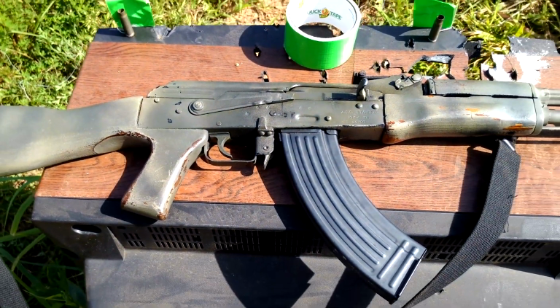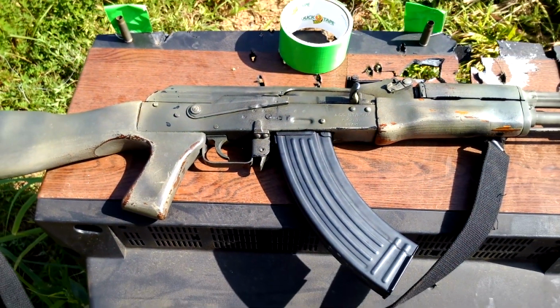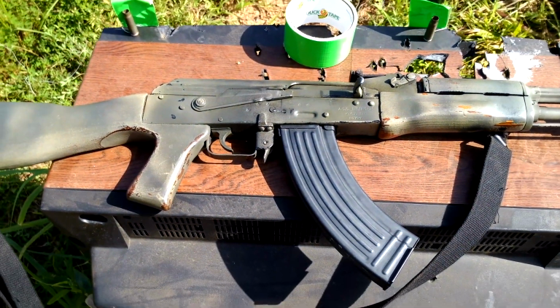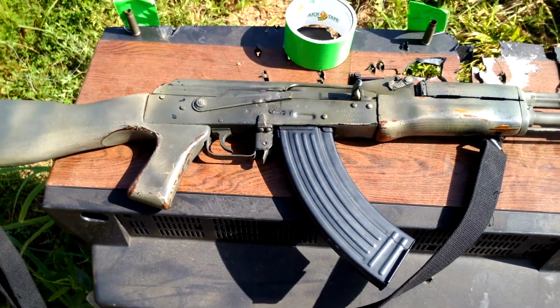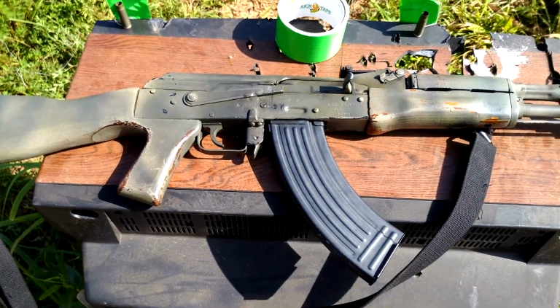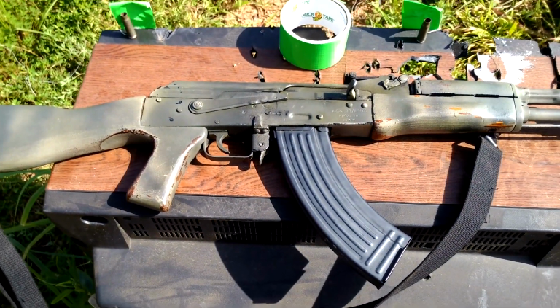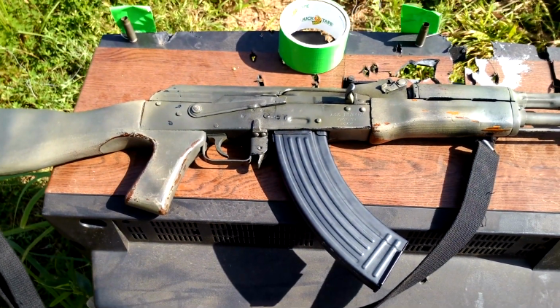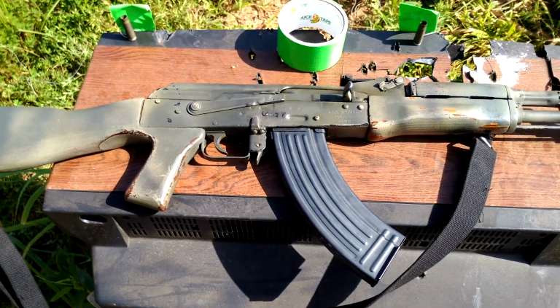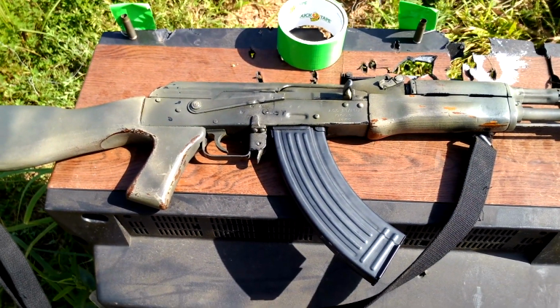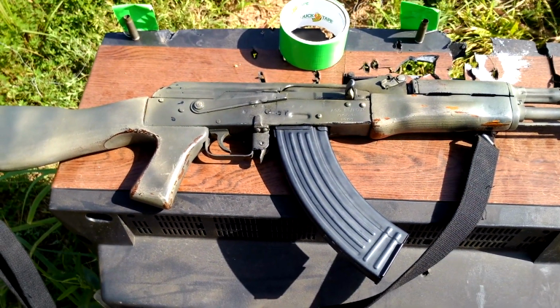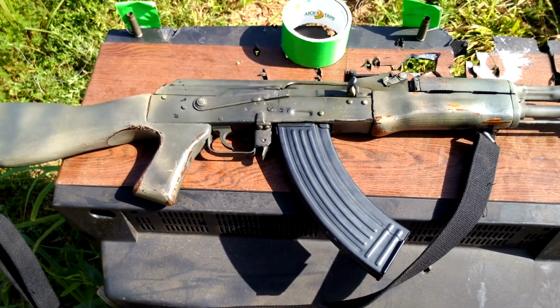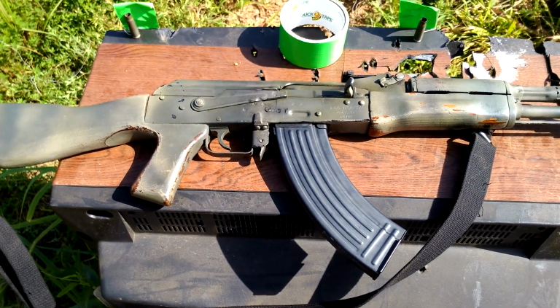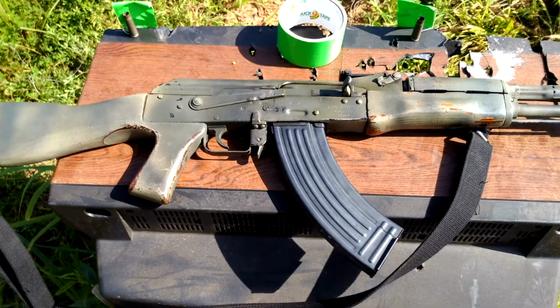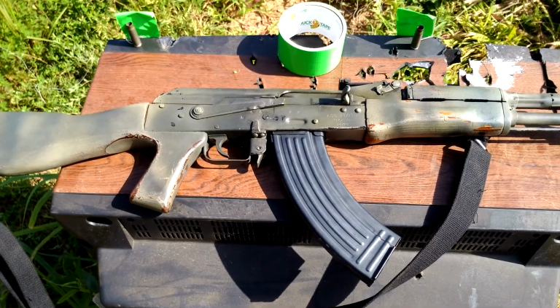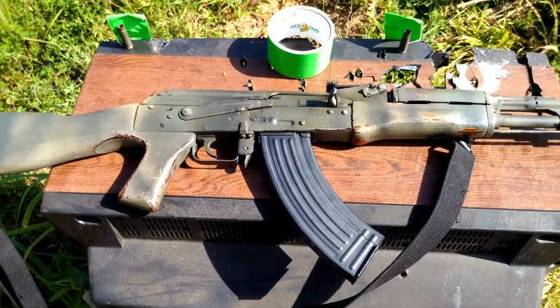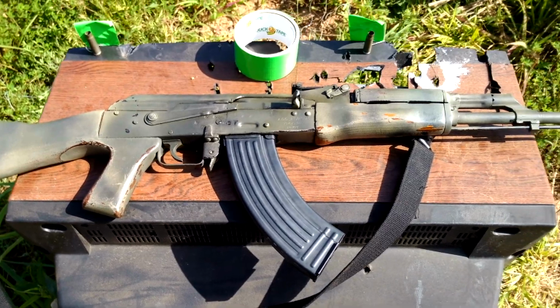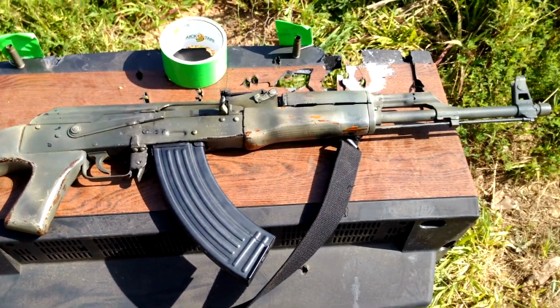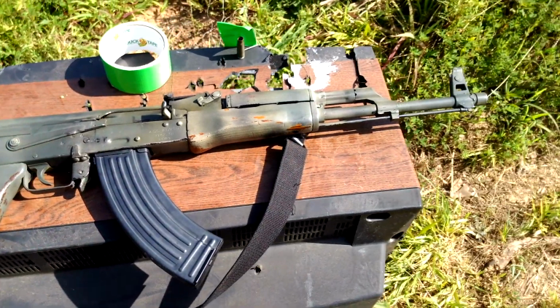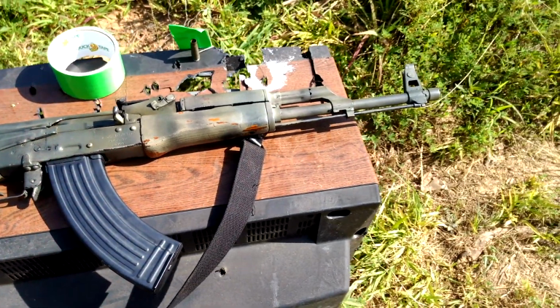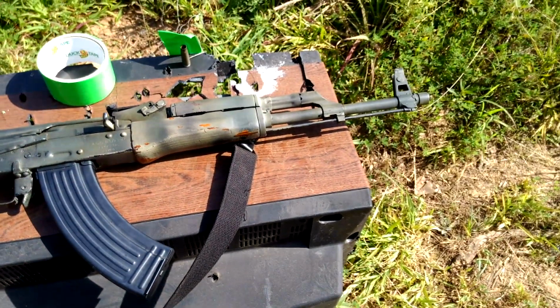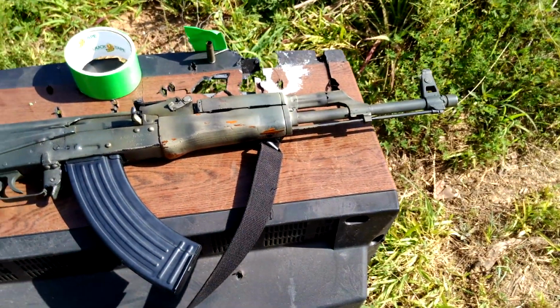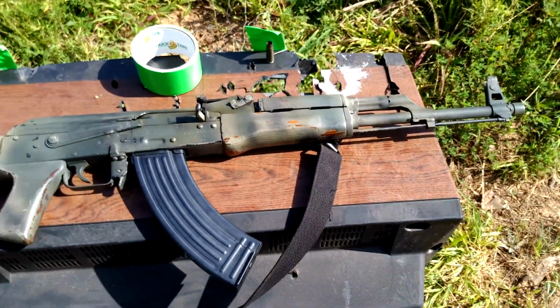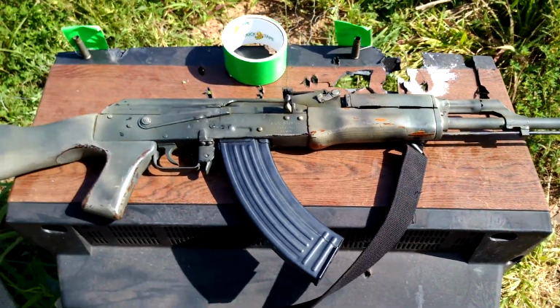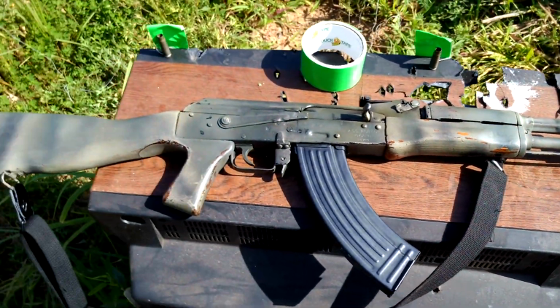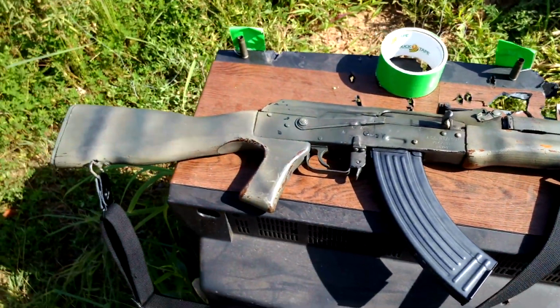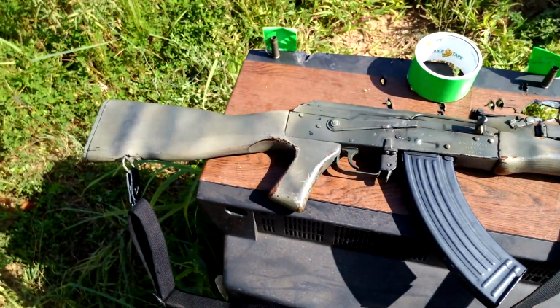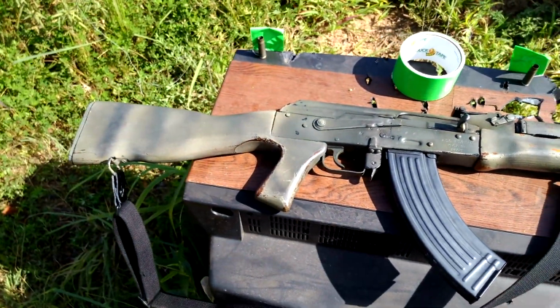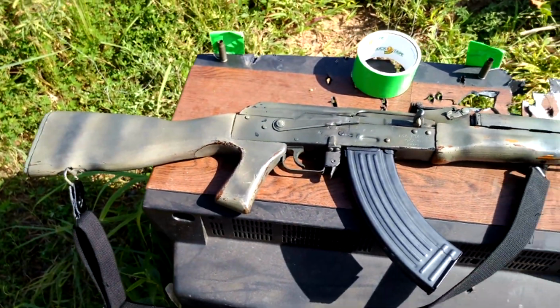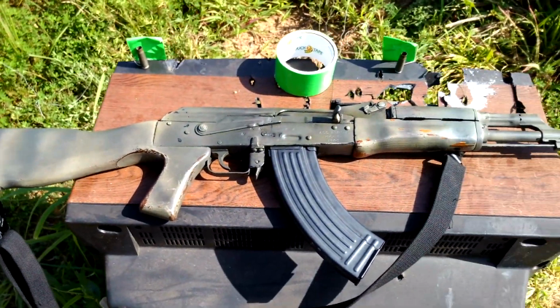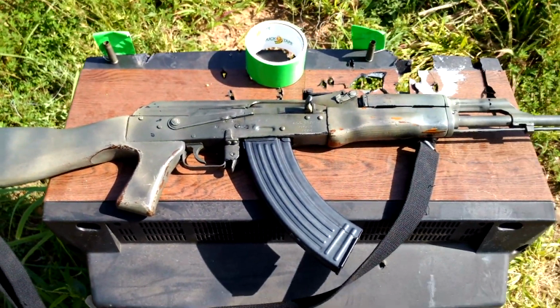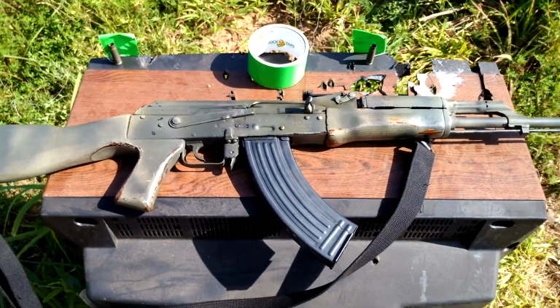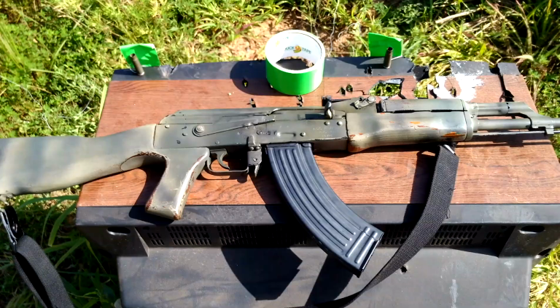Here's the rifle we're going to shoot it with. It's an AK-47 Egyptian Mahdi. Kind of a junk AK, still a good AK.